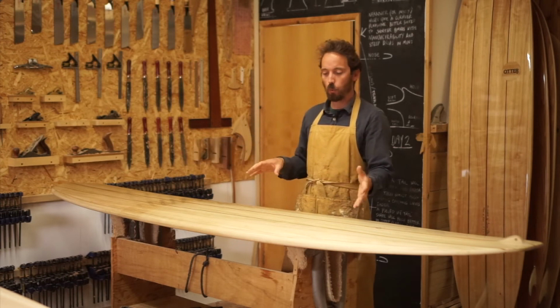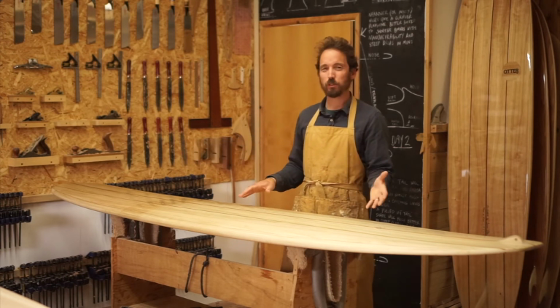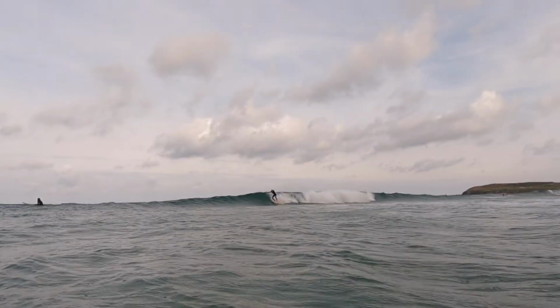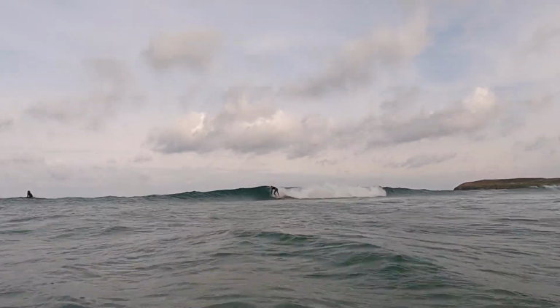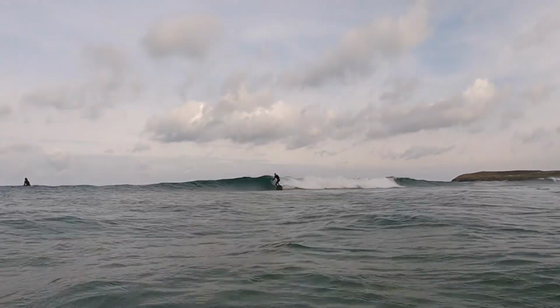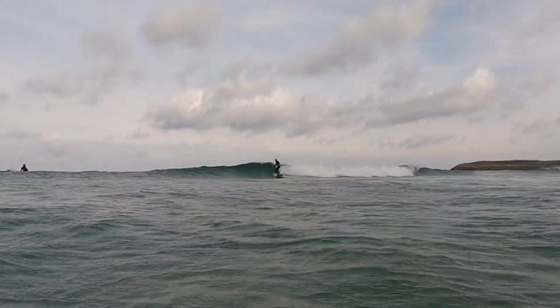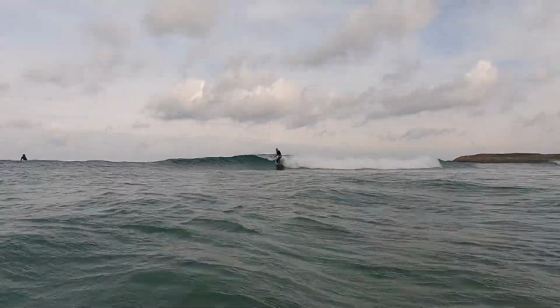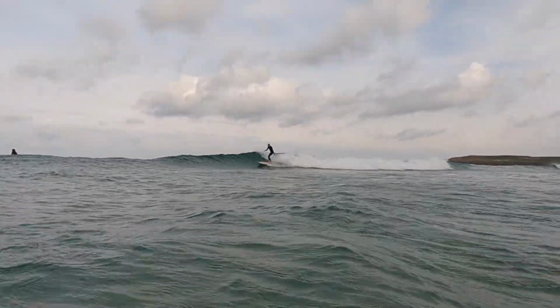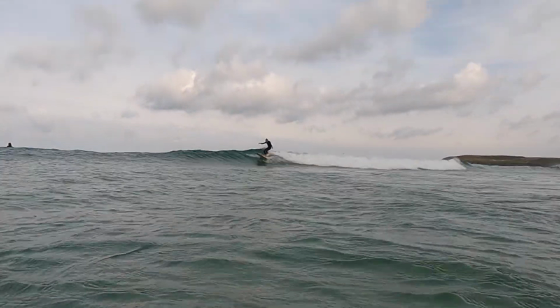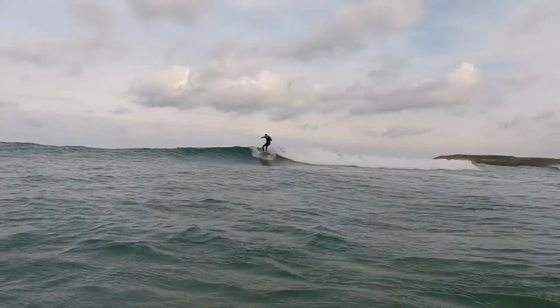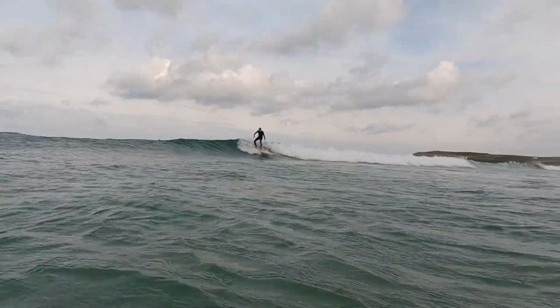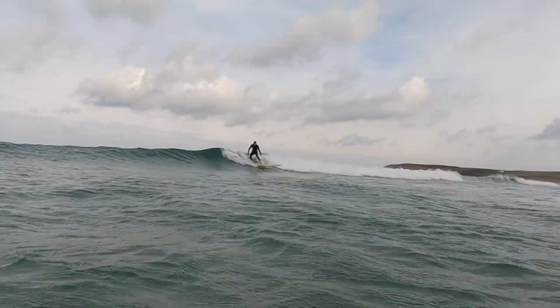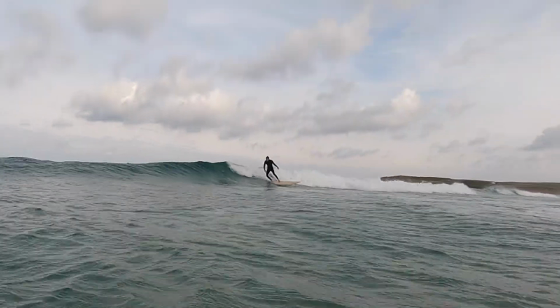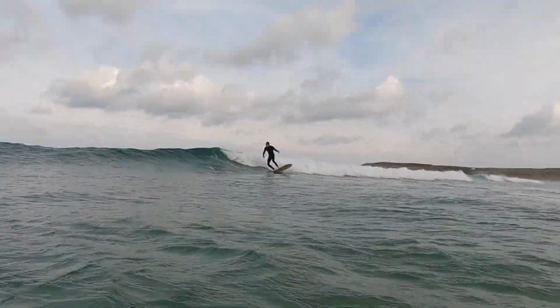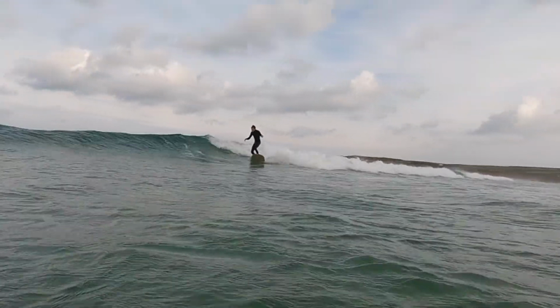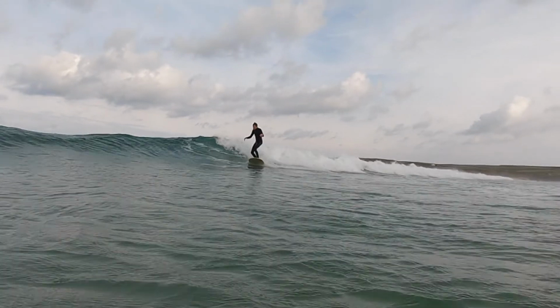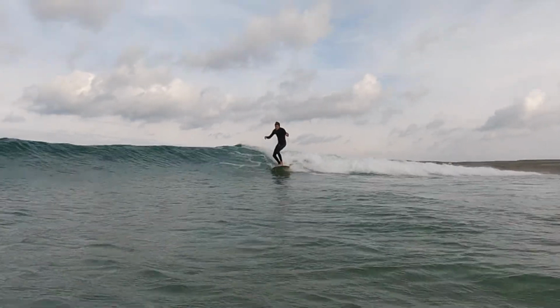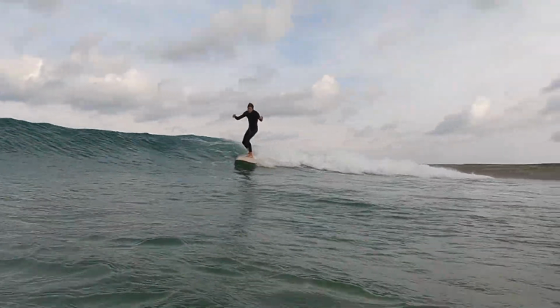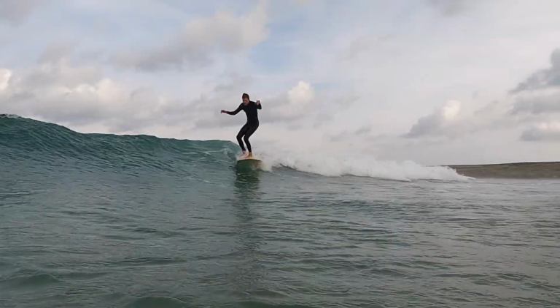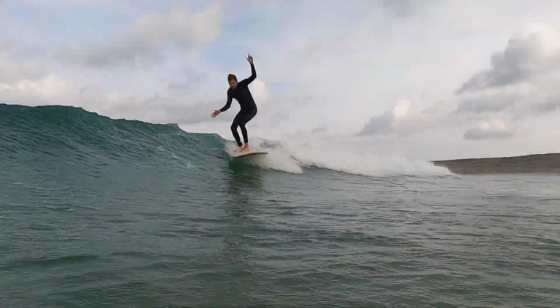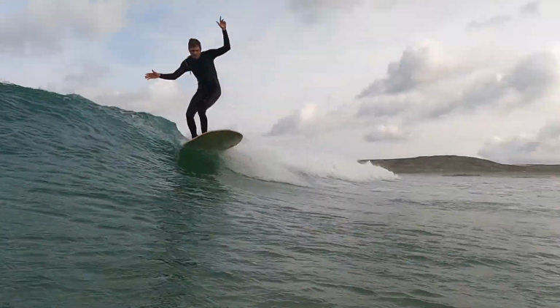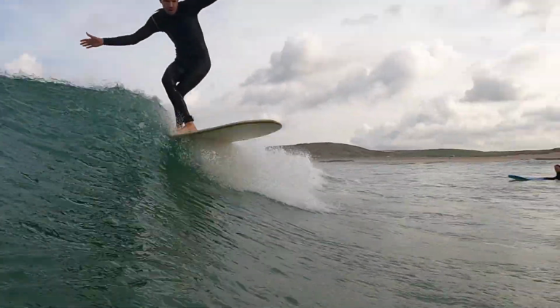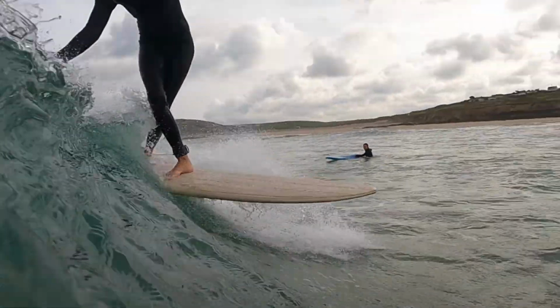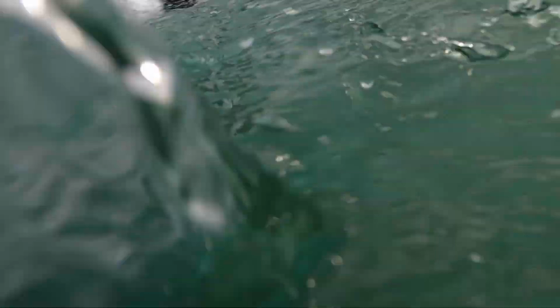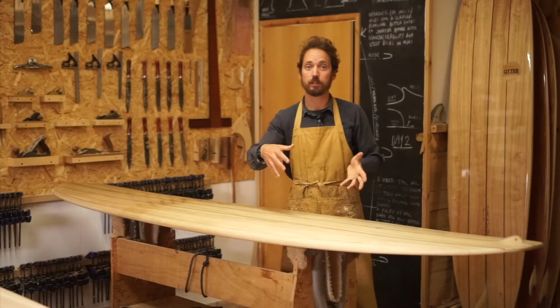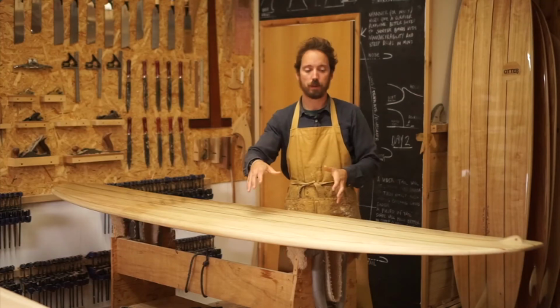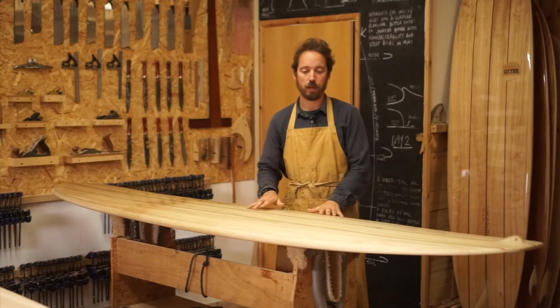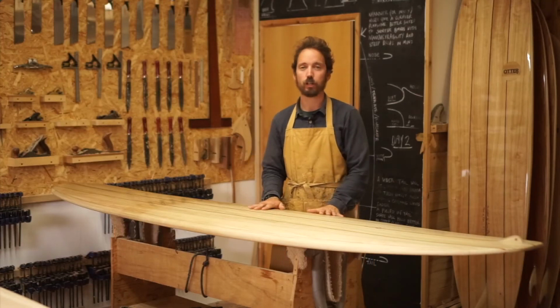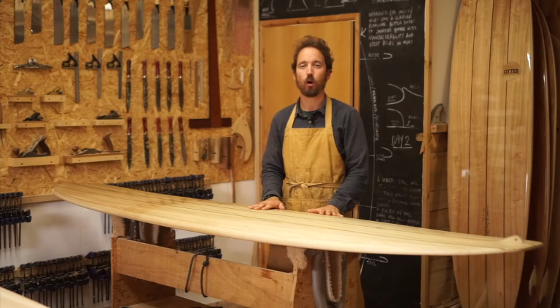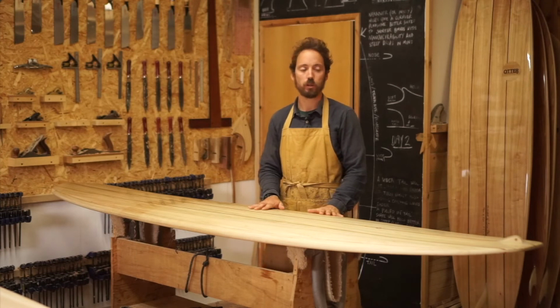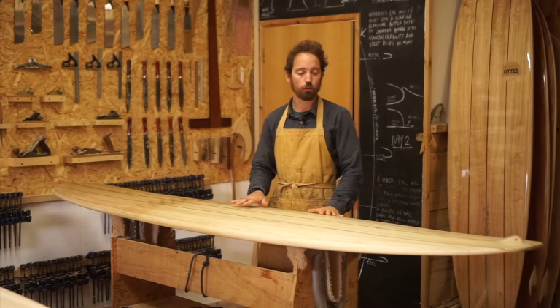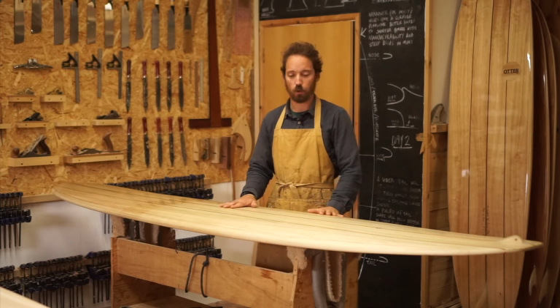We would surf this in anything from really kind of one foot up to about four or five feet. Once you get up to head high it may start to struggle — just because of that wide tail it will try and slip a little bit and might not give you the hold you really want.